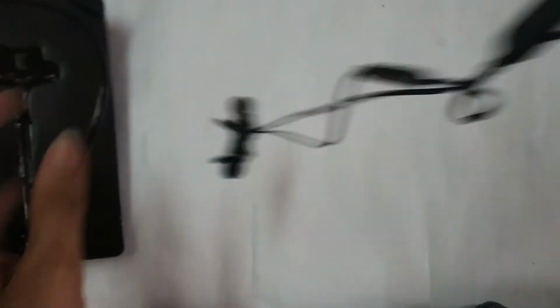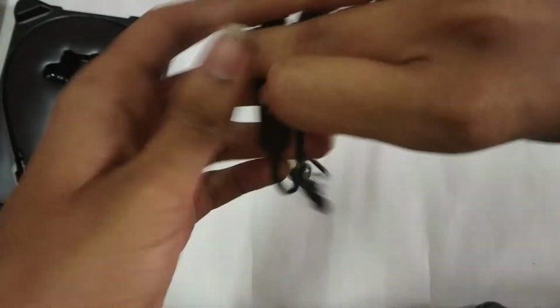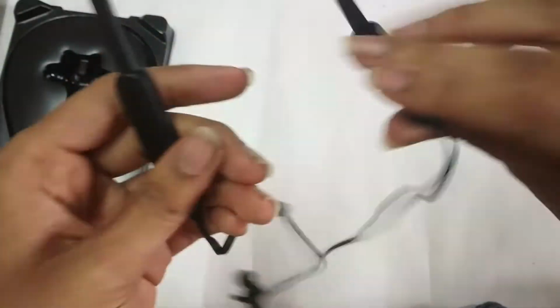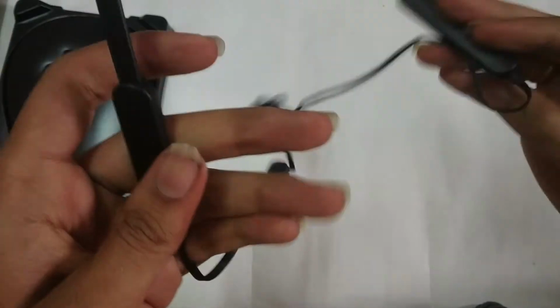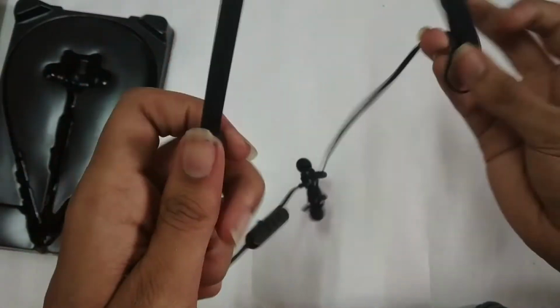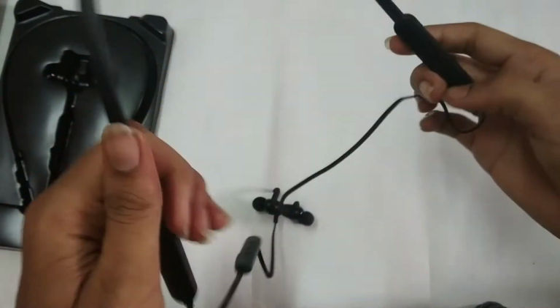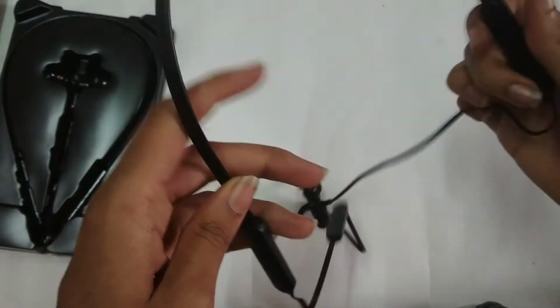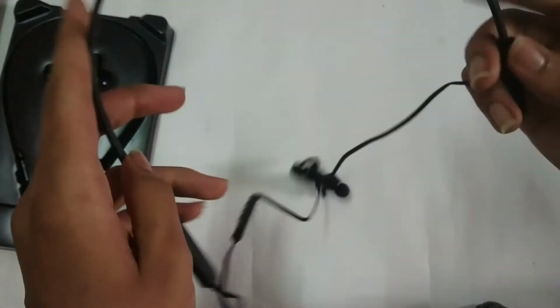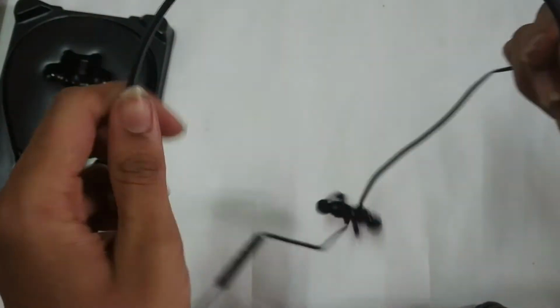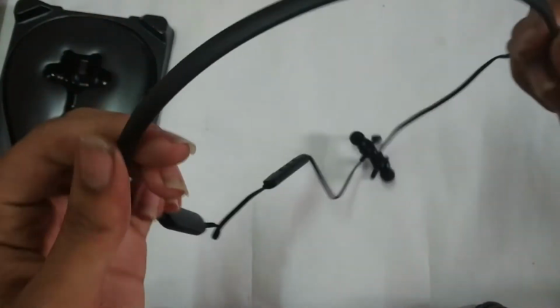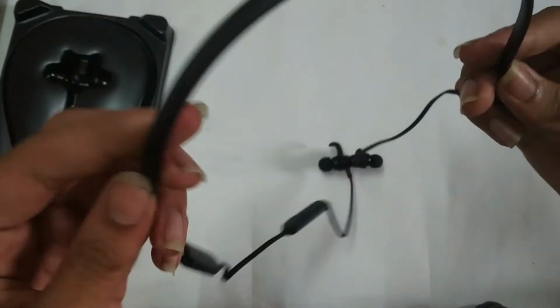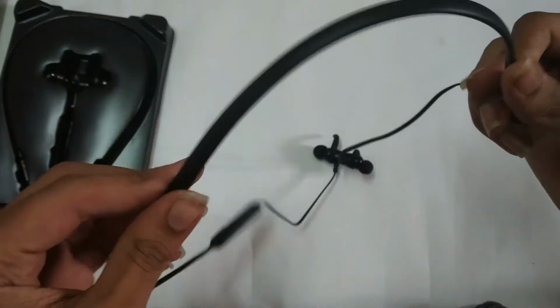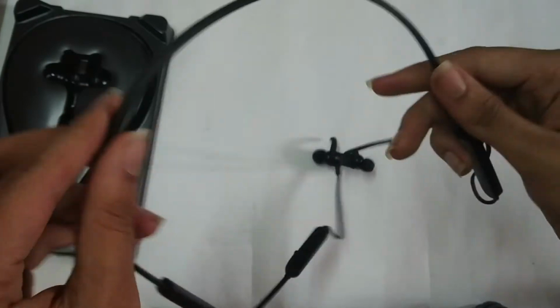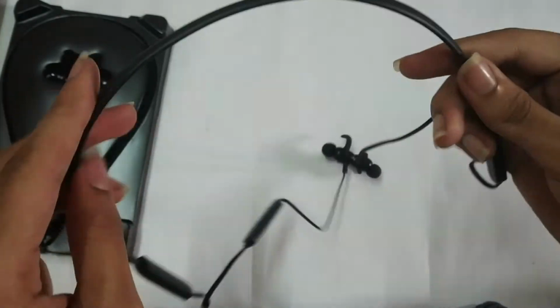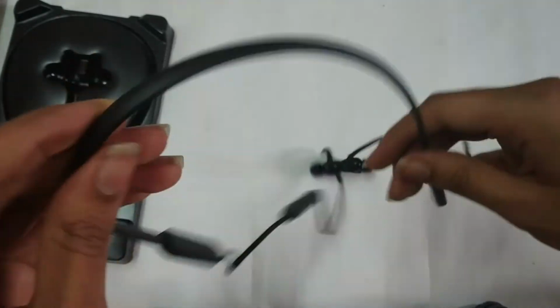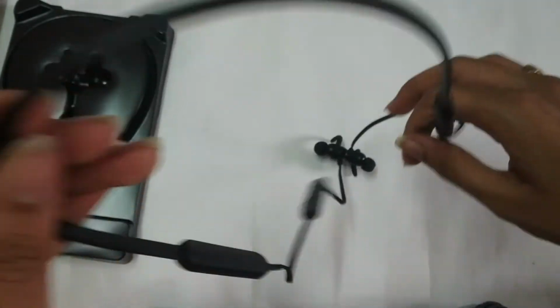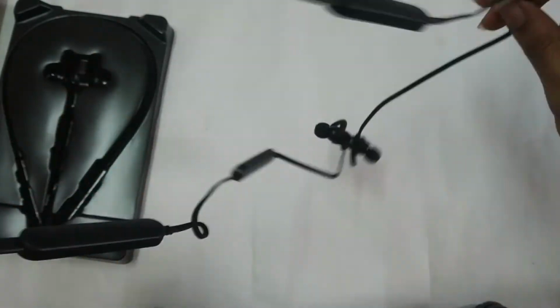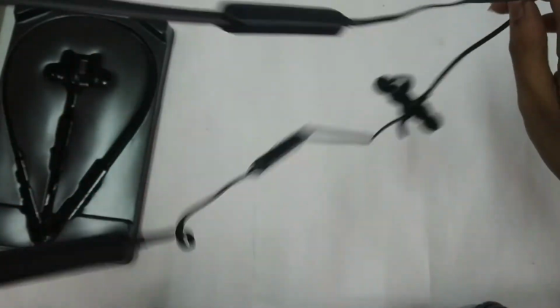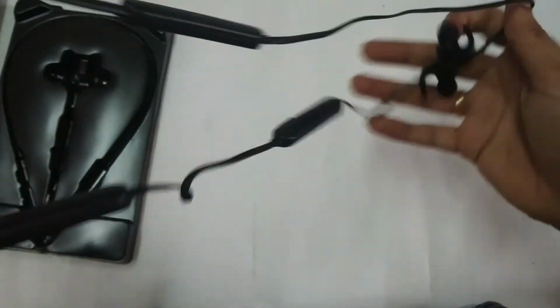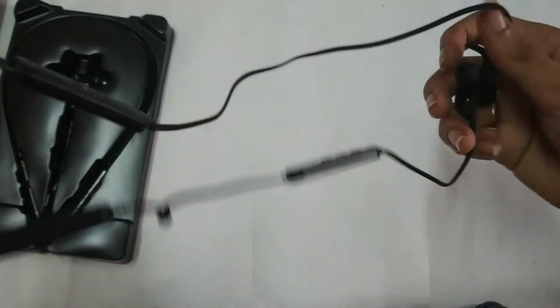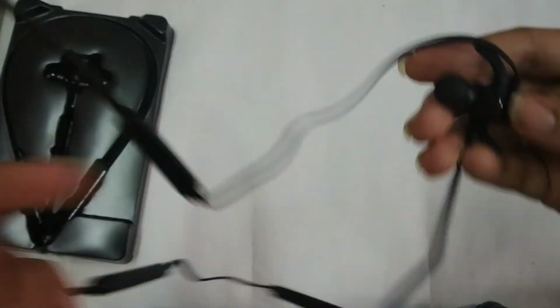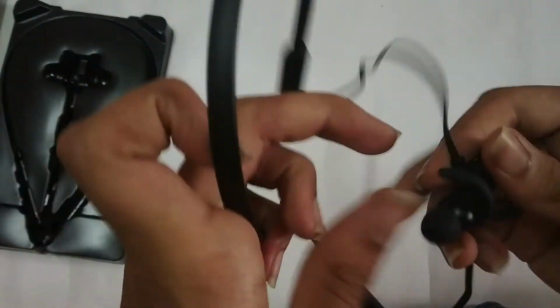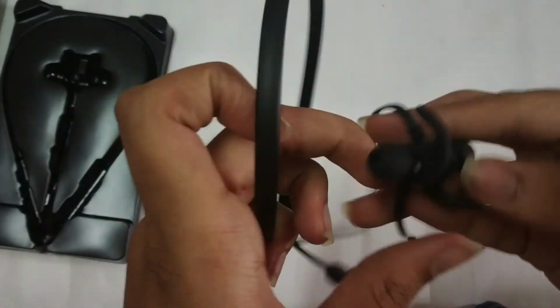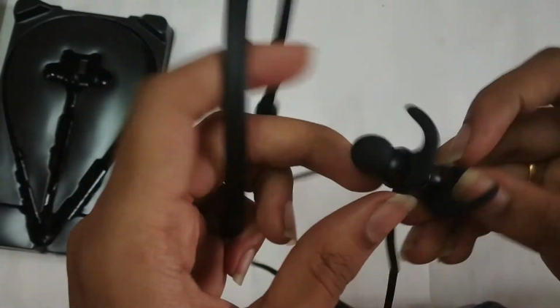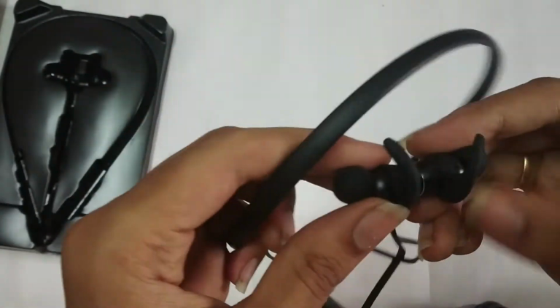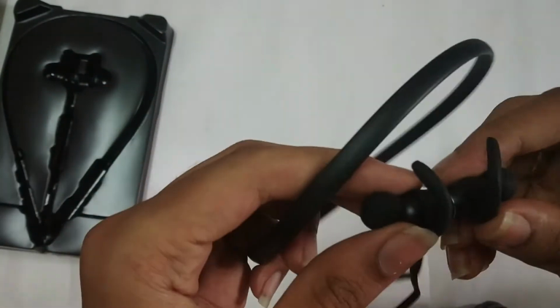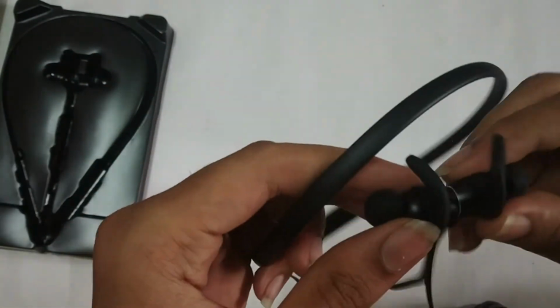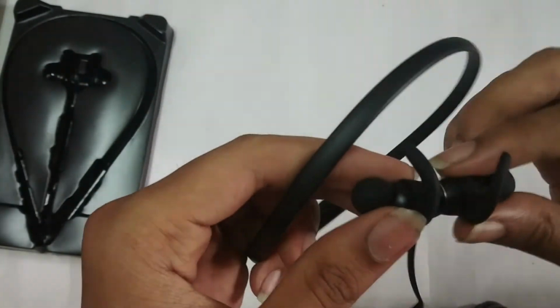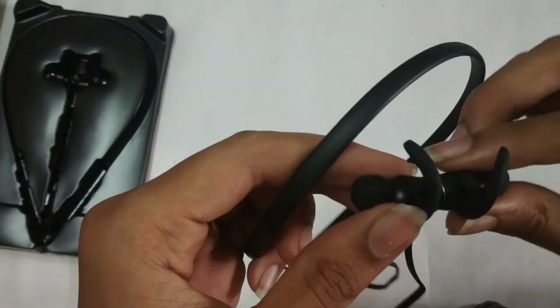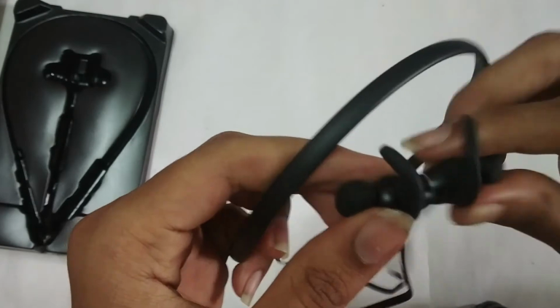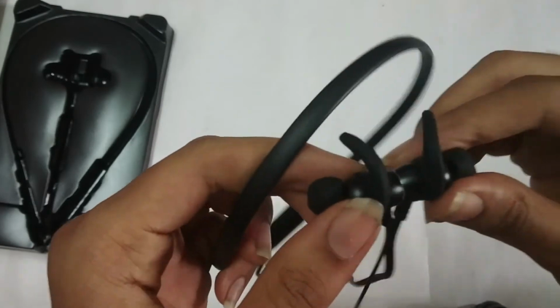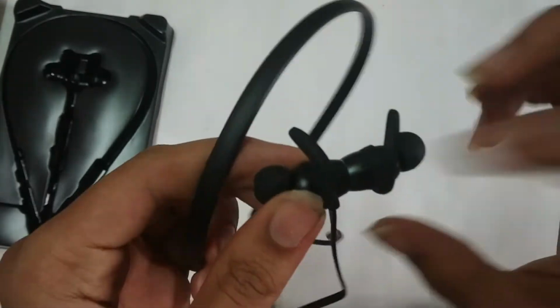The band looks okay. There is a cable here. There is a magnet on the earphones.